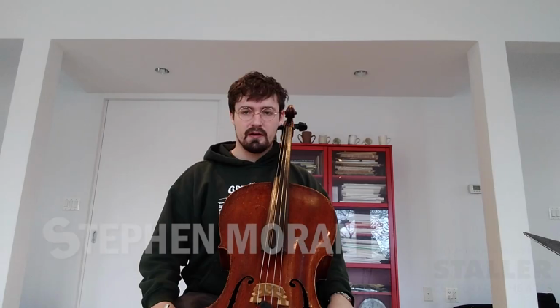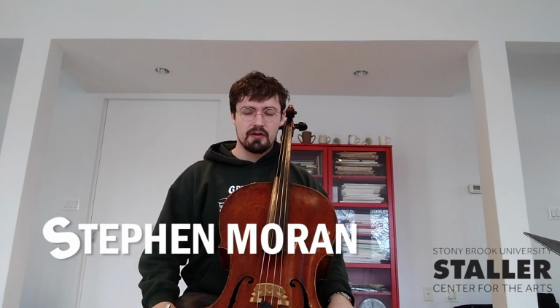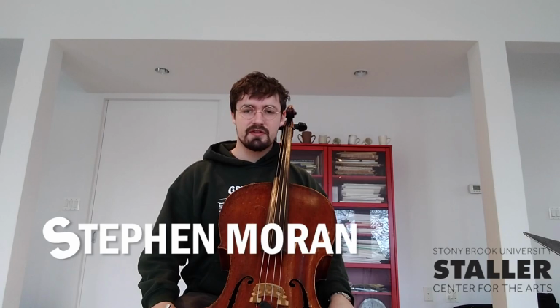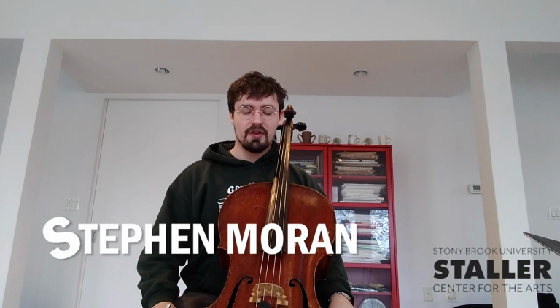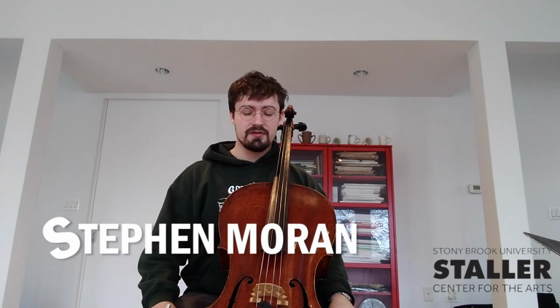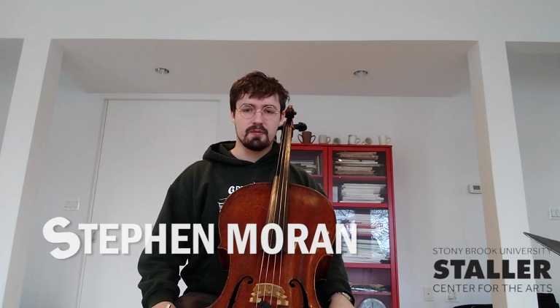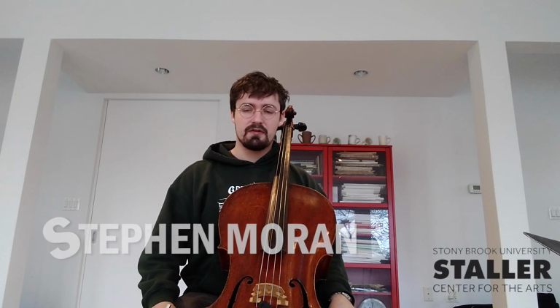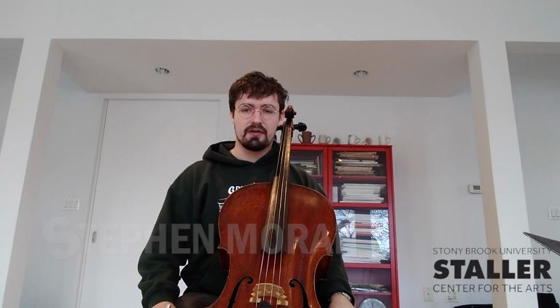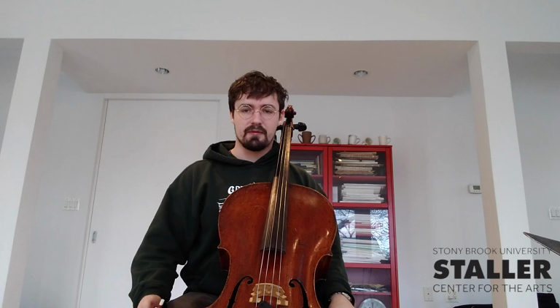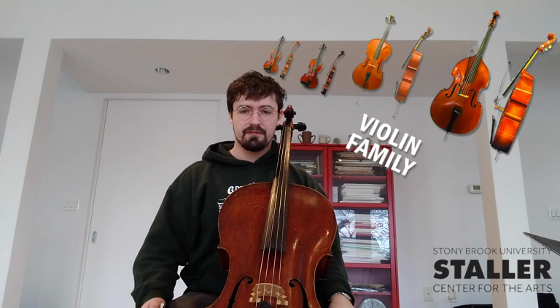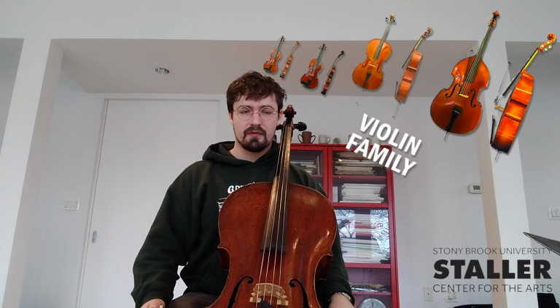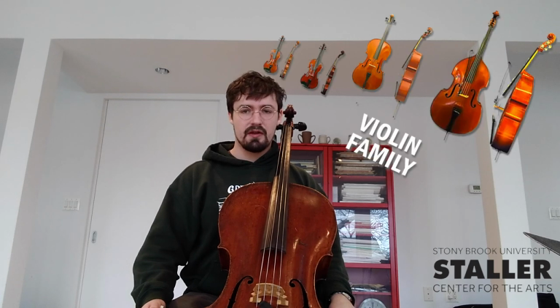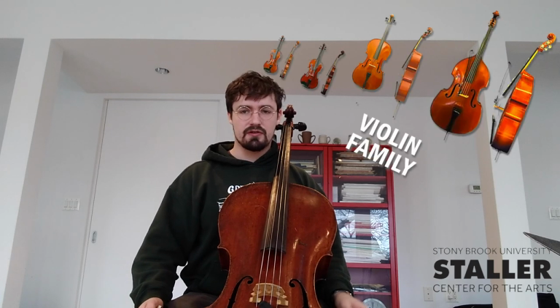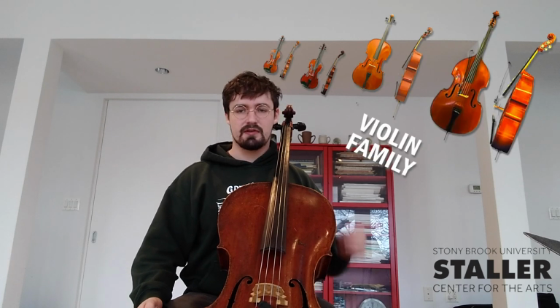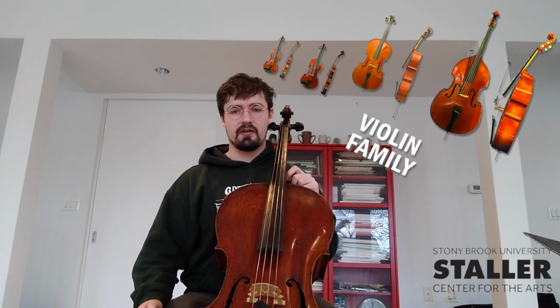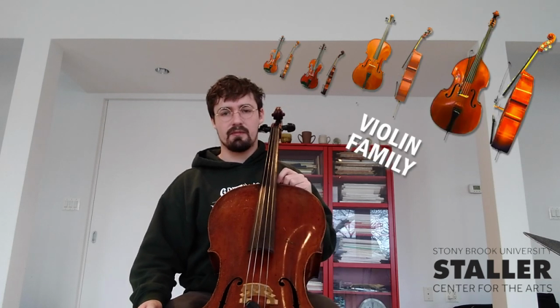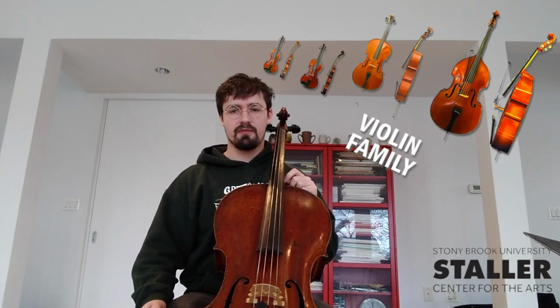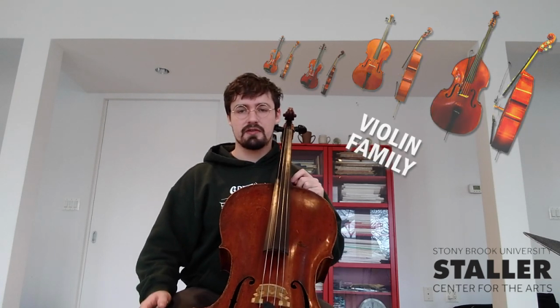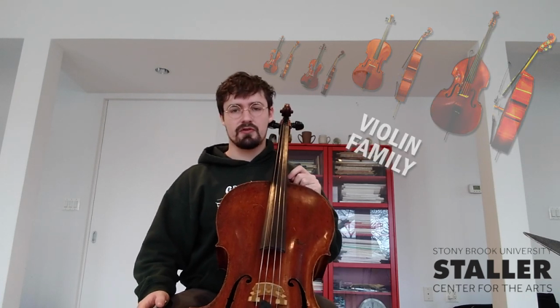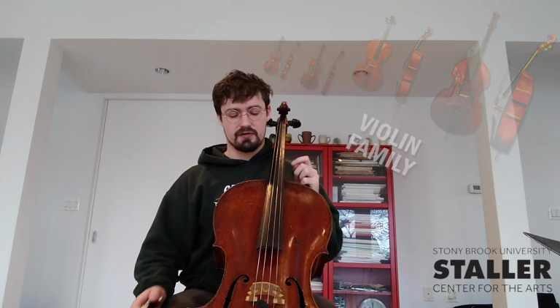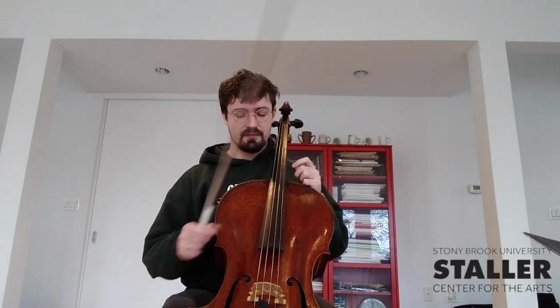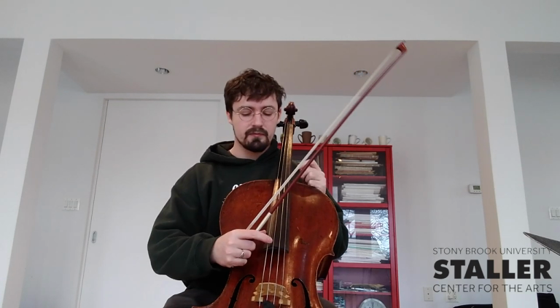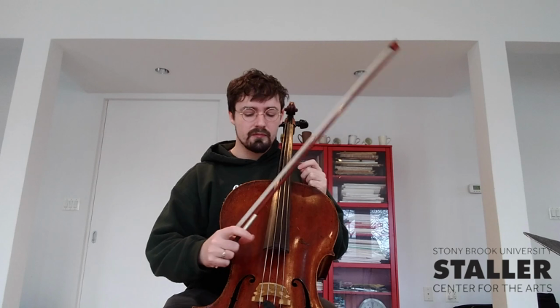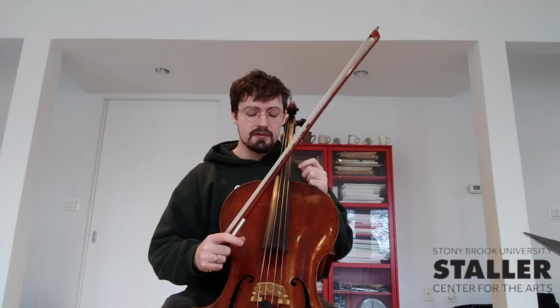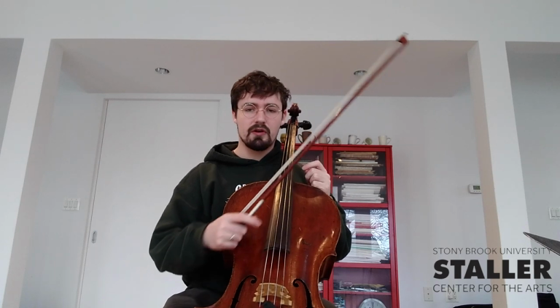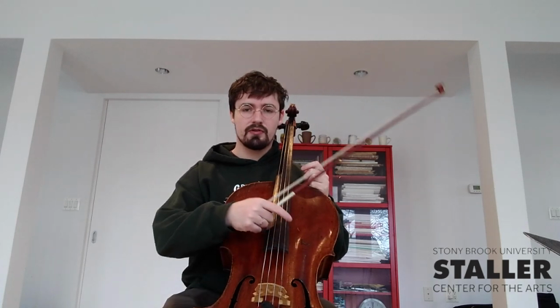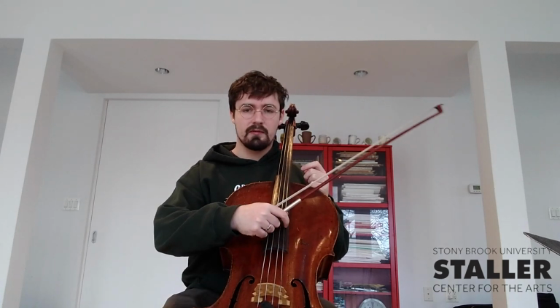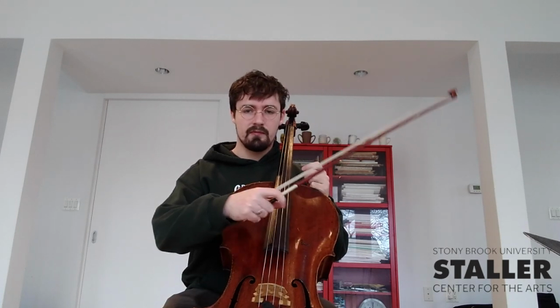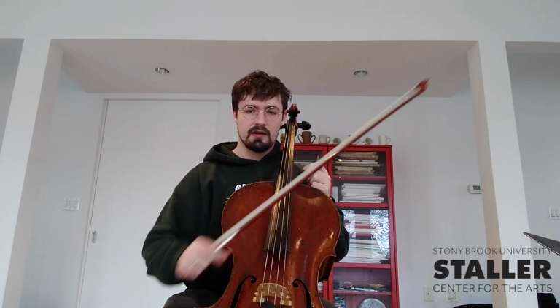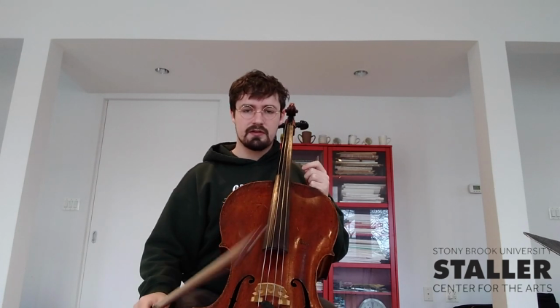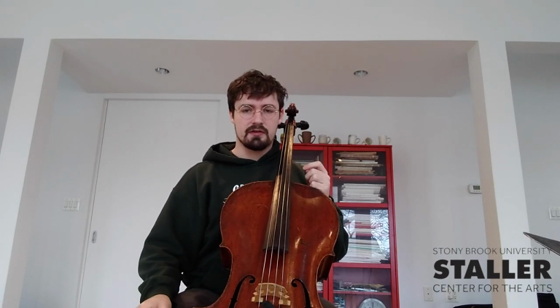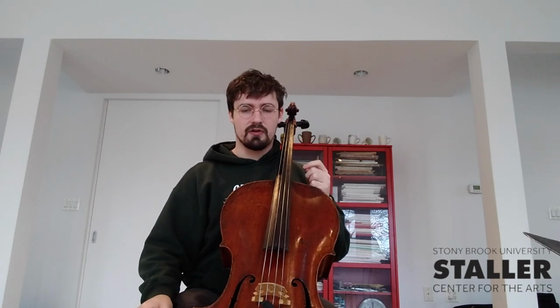The cello is the second largest instrument in the violin family. Like the other instruments in the violin family, it has four strings. This is the lowest string, and this is the highest string.